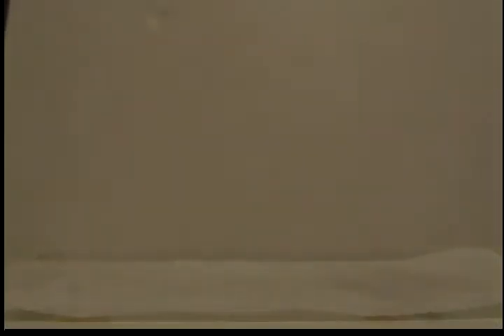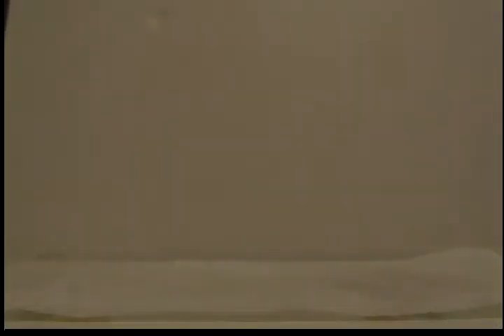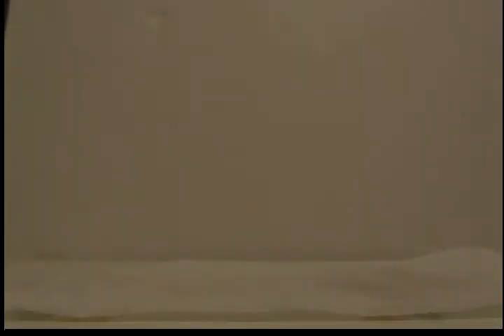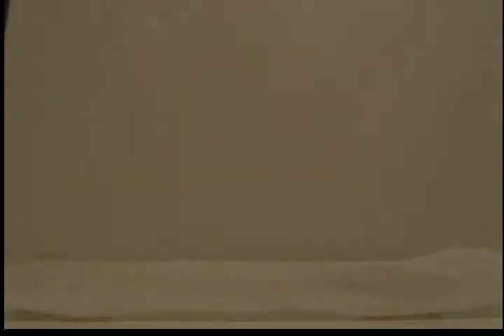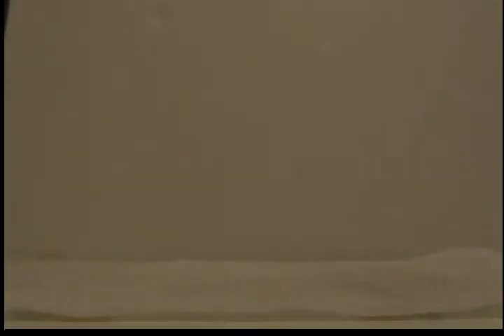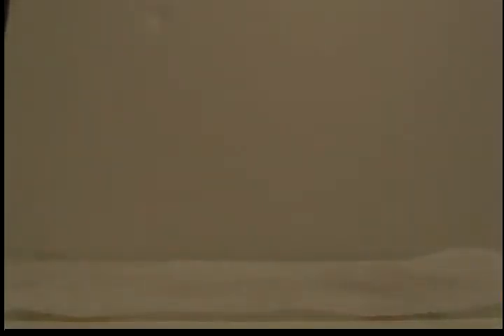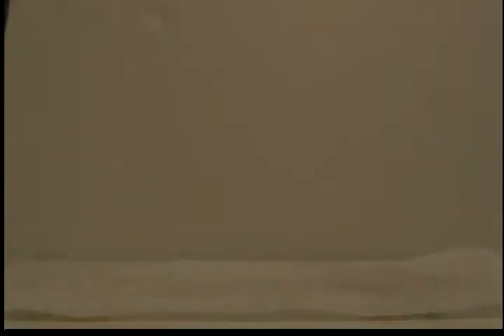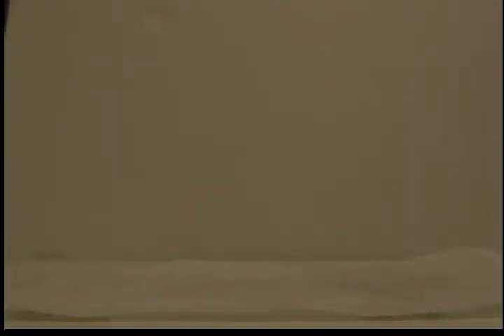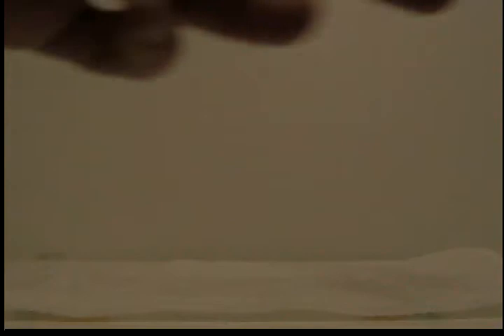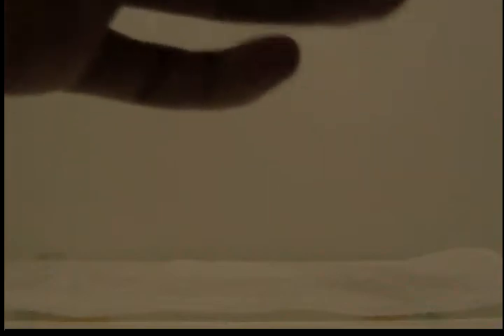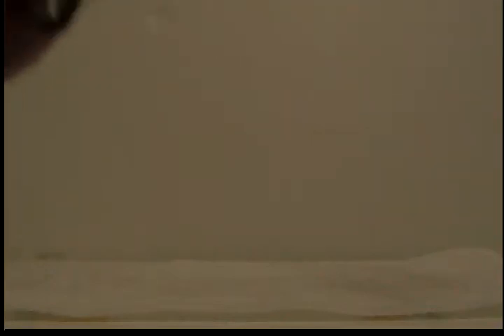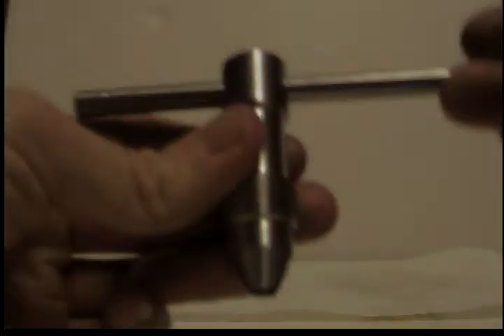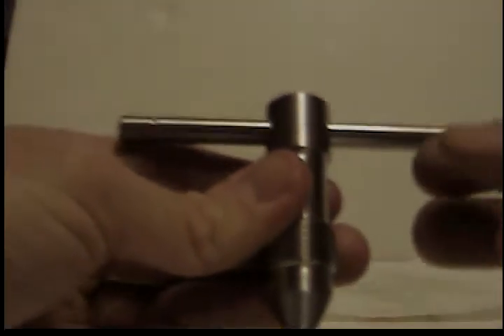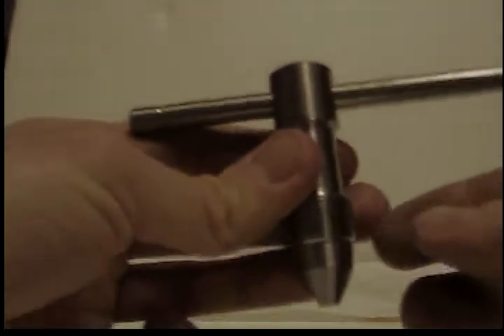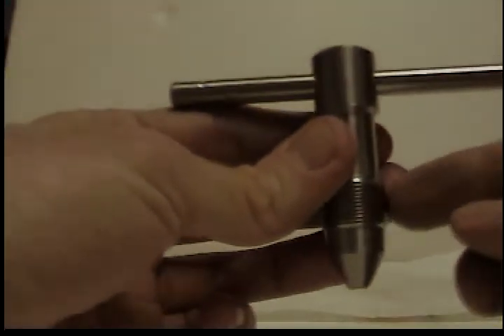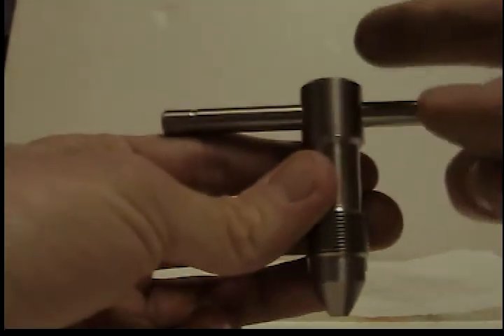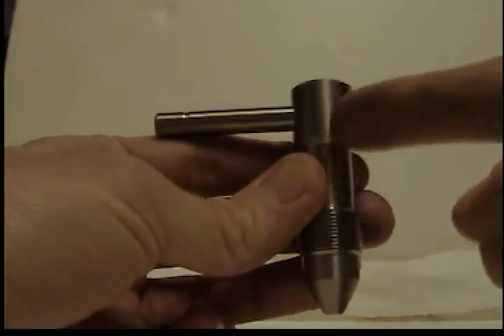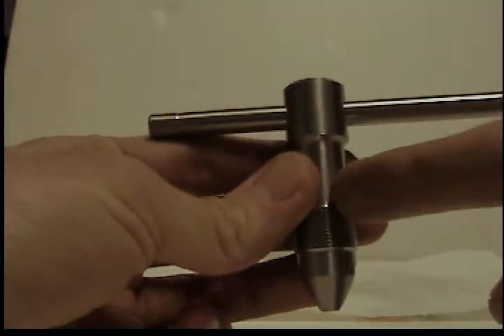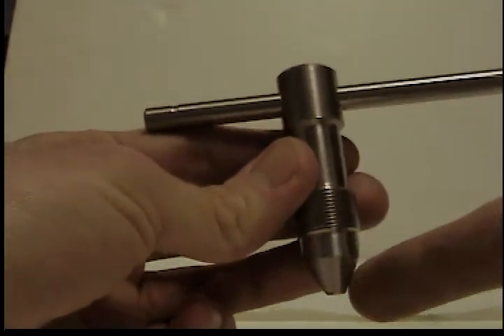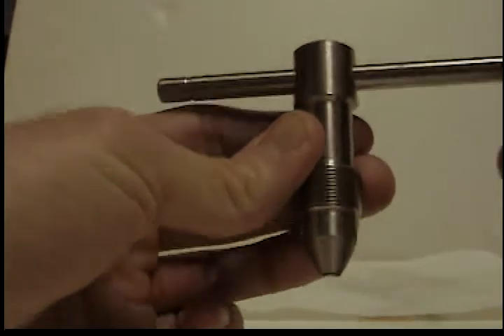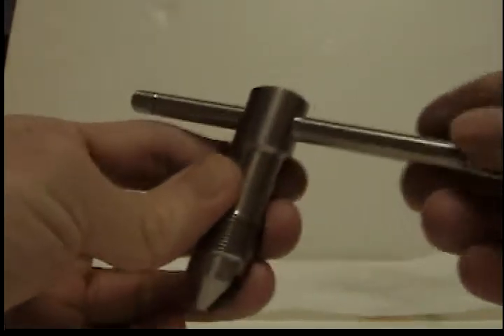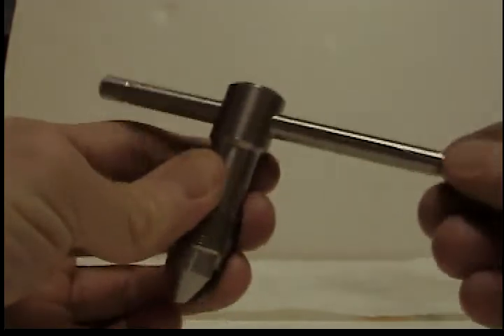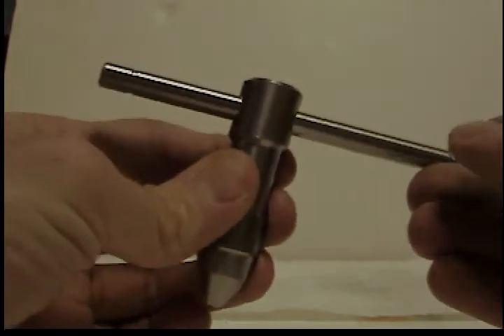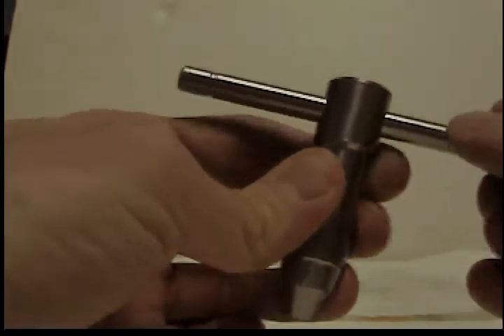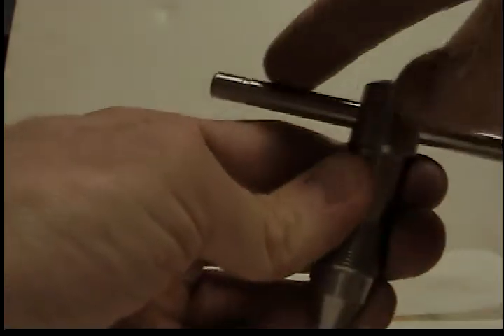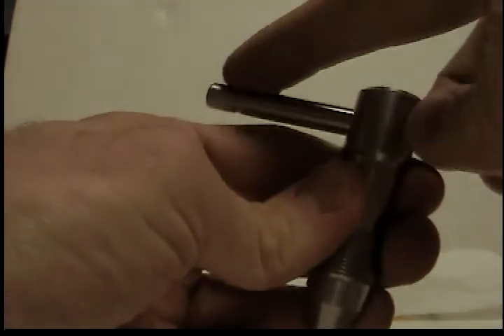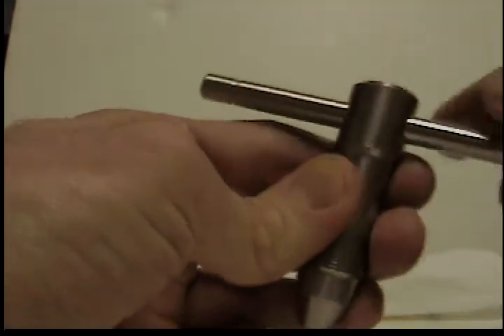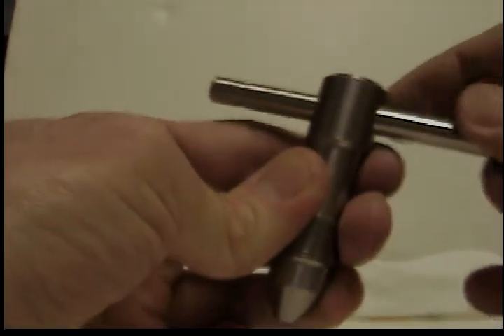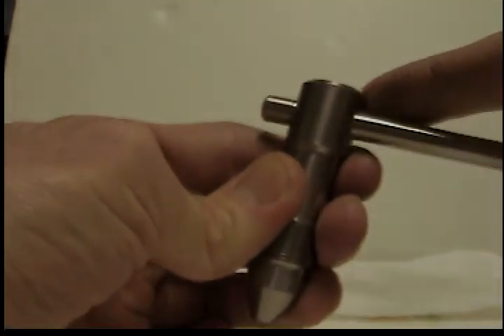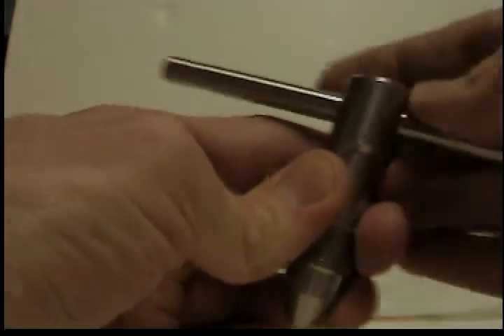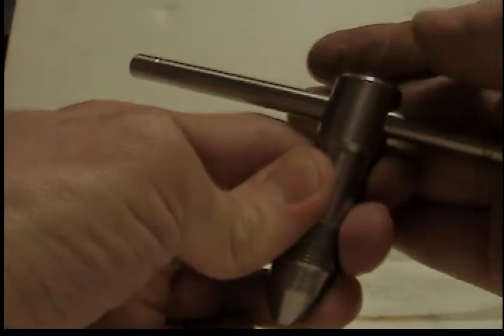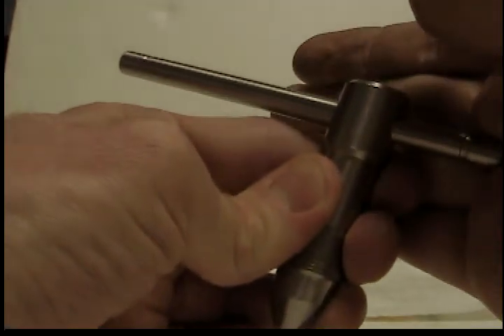This video will show what a T-handle tap wrench is. There are a few main parts to one. This is the body. This is the handle. The grooves over here show how far the handle can slide back and forth.